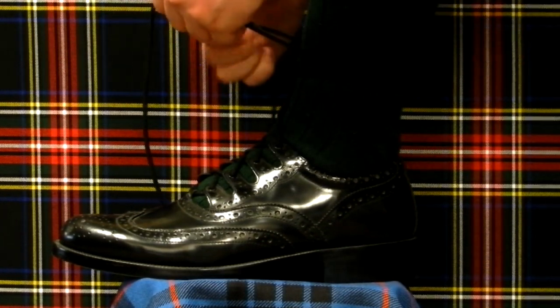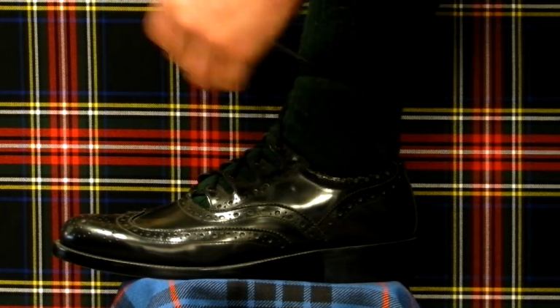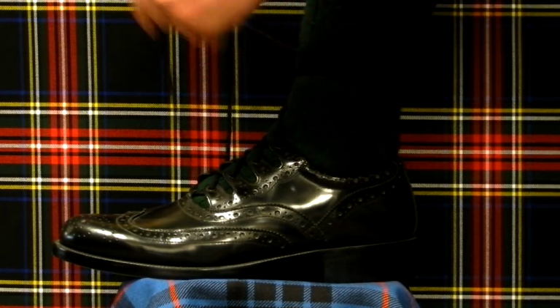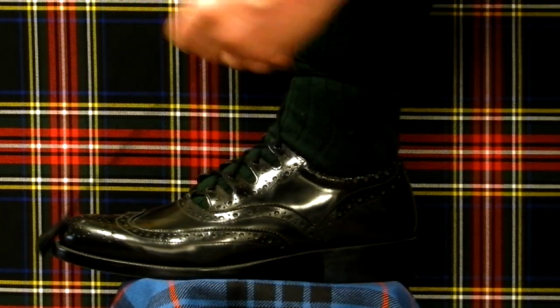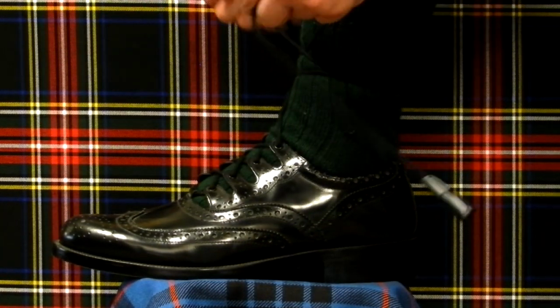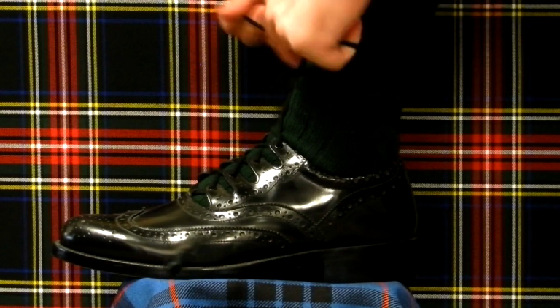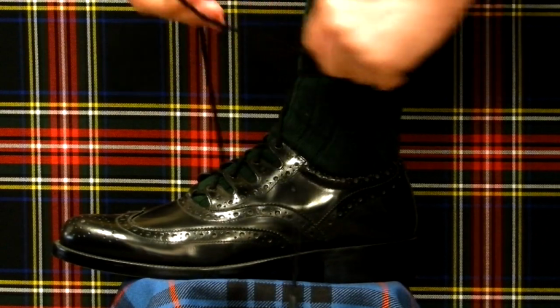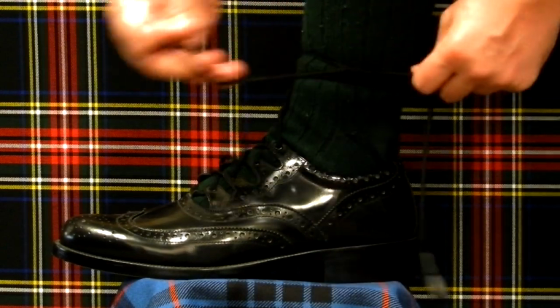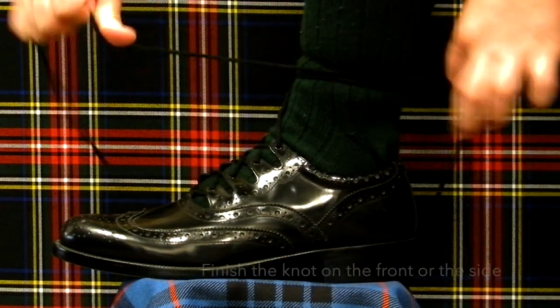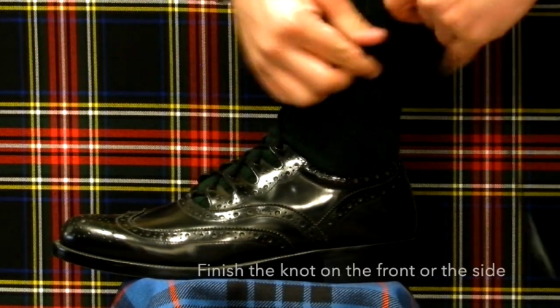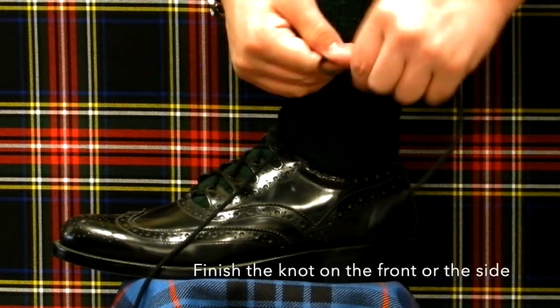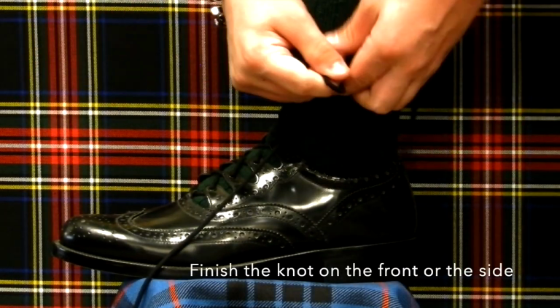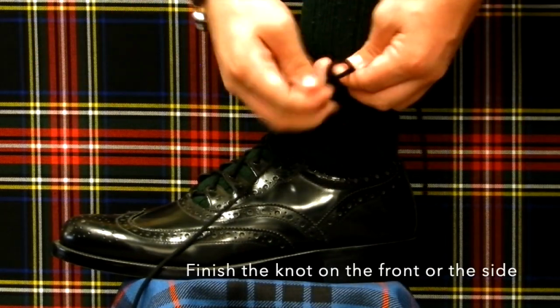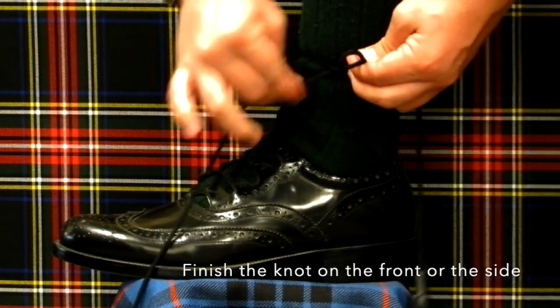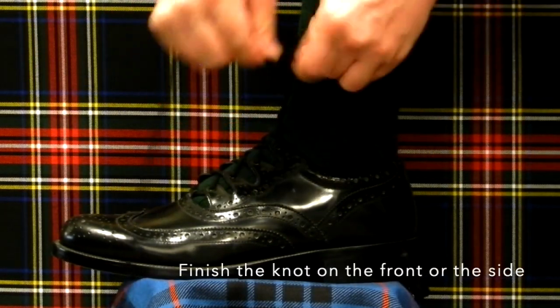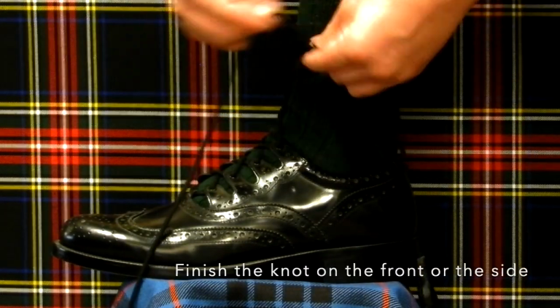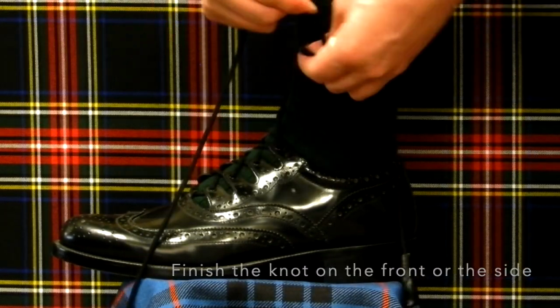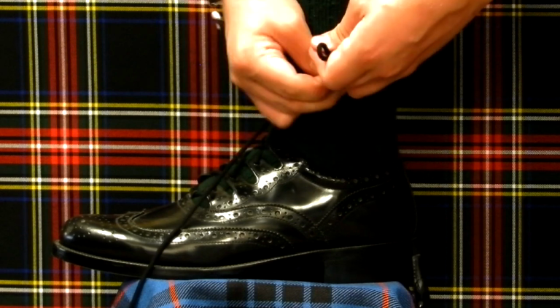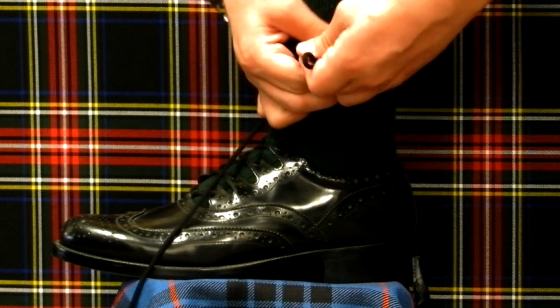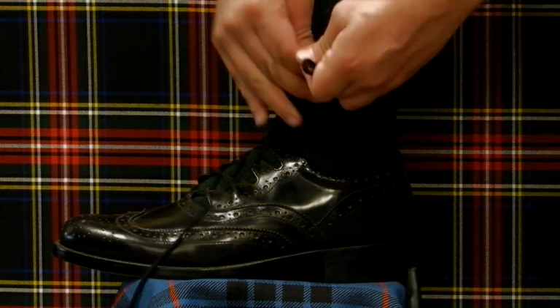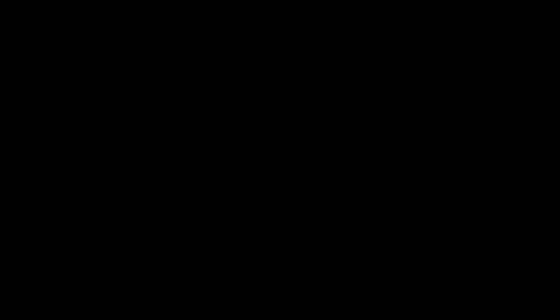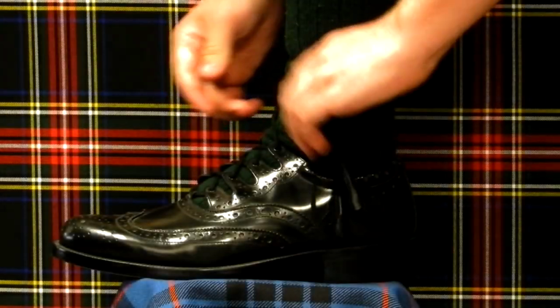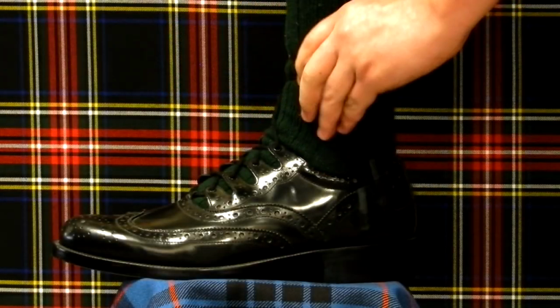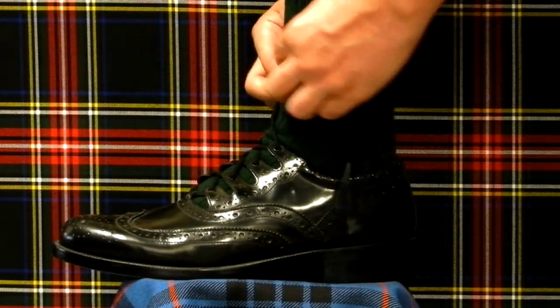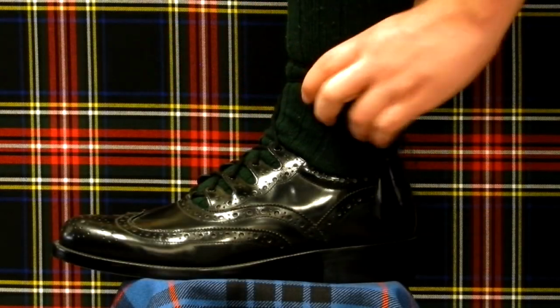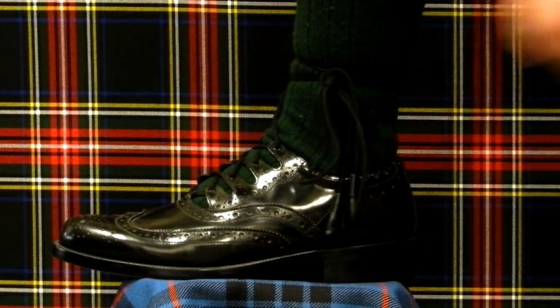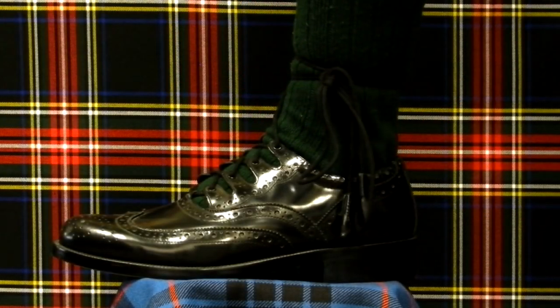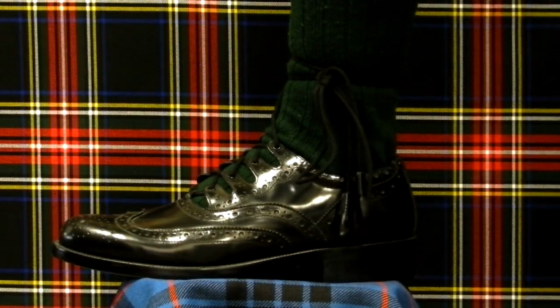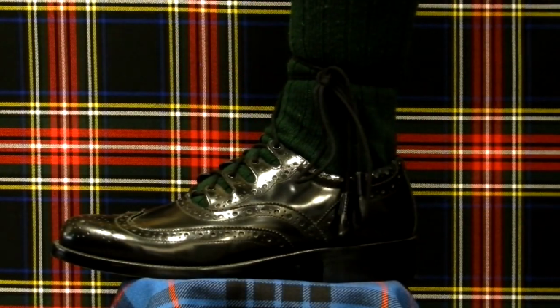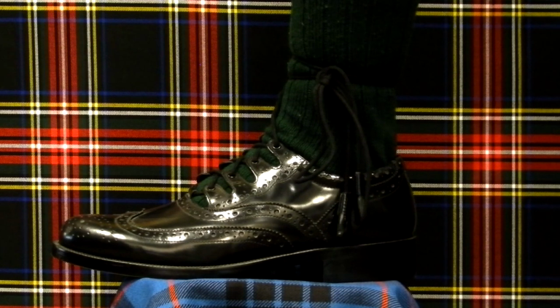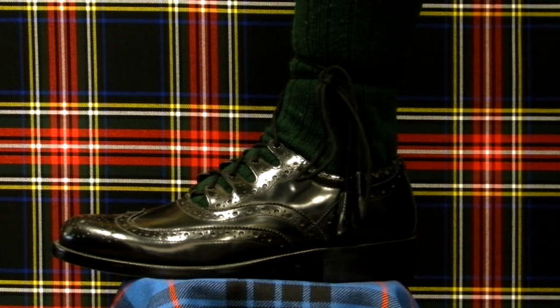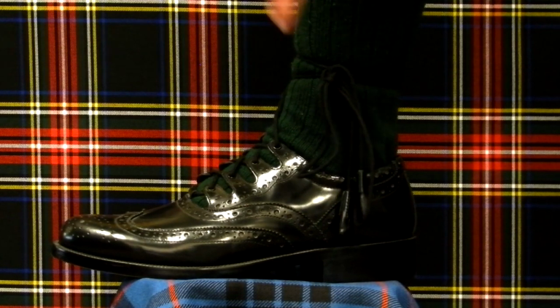You can either finish the double knot on the outside of your leg, positioned underneath your flashes, or tie them on the front of your leg. You should finish with the triangle shape on the front of your sock, with the completed knot hanging above it.